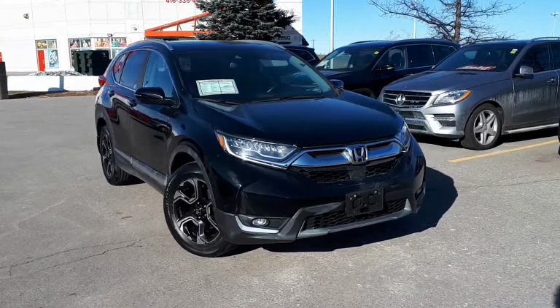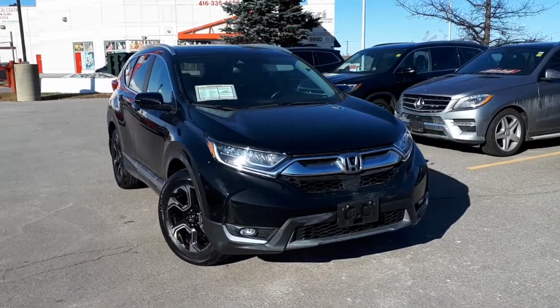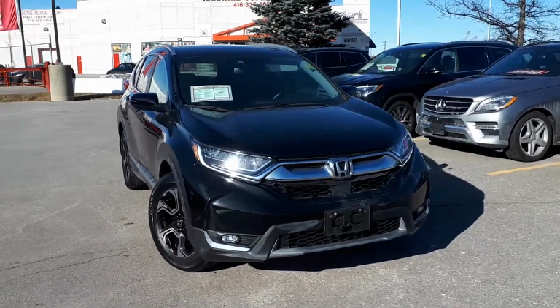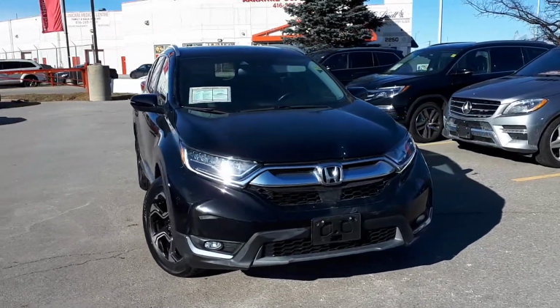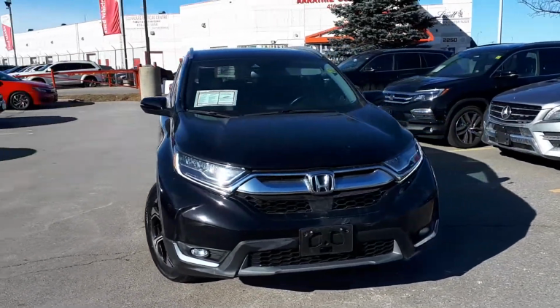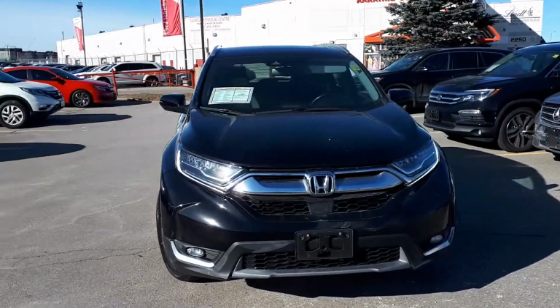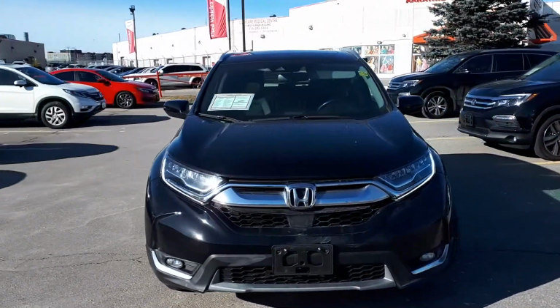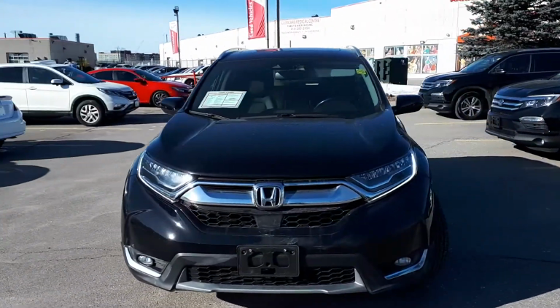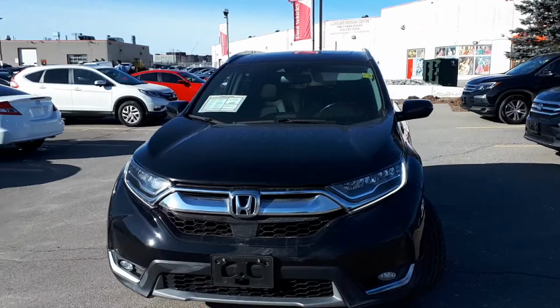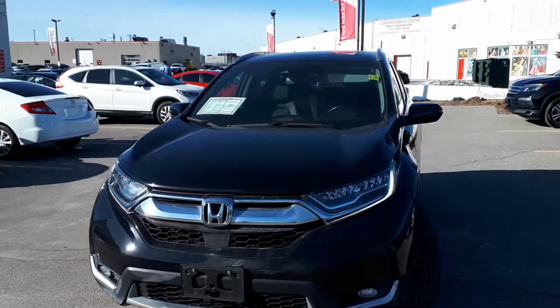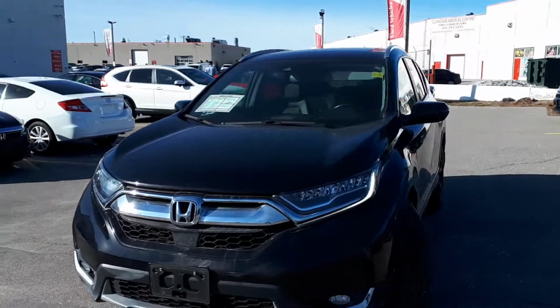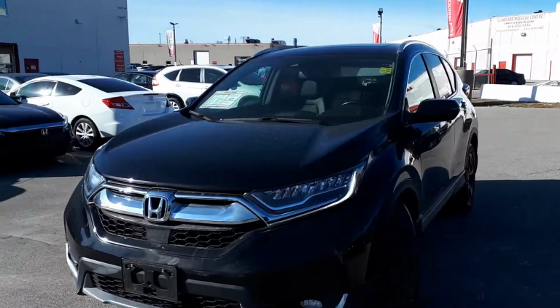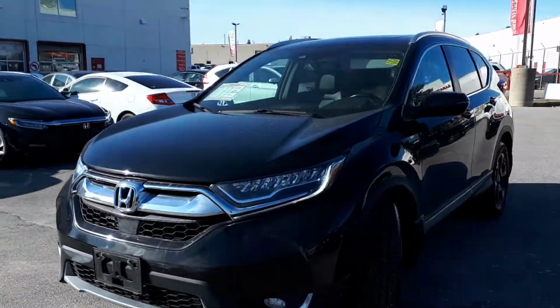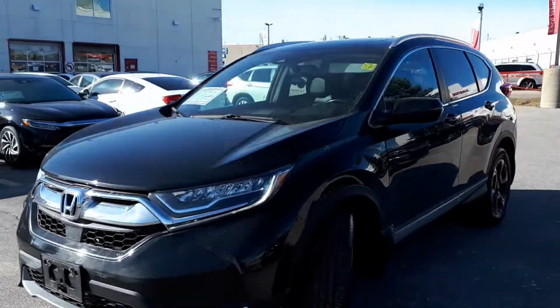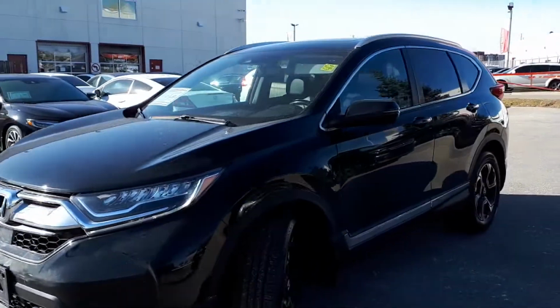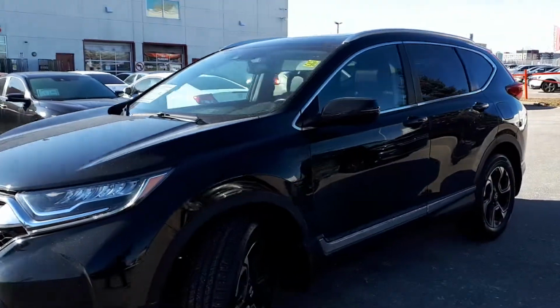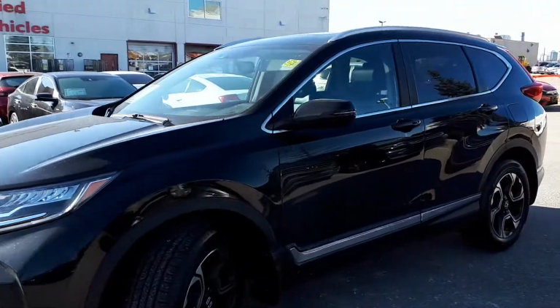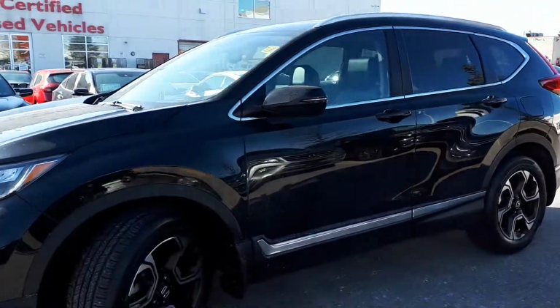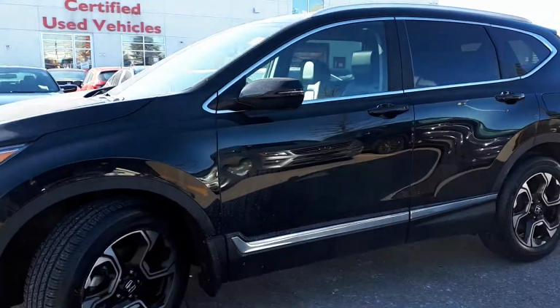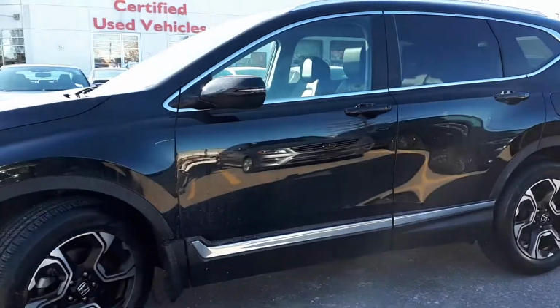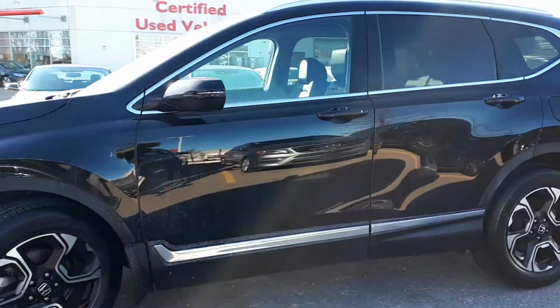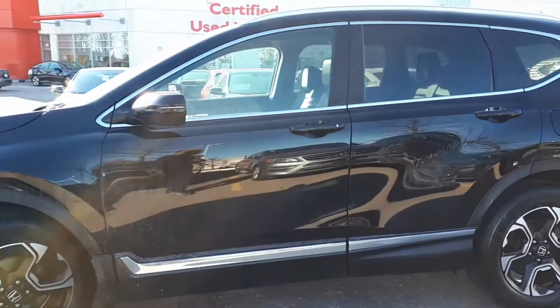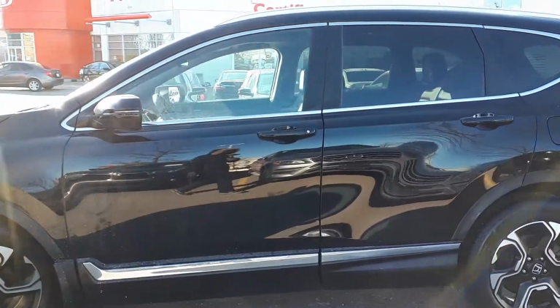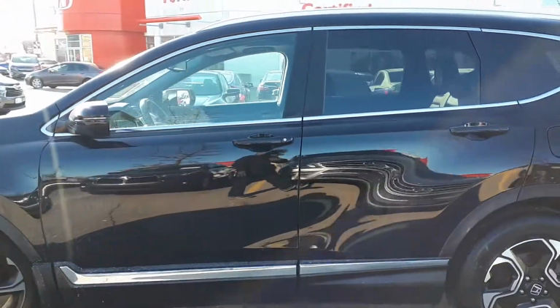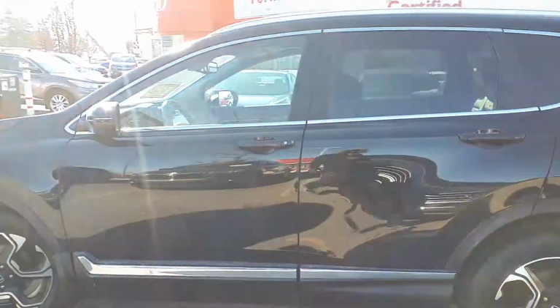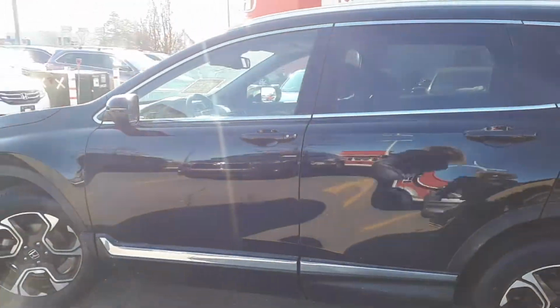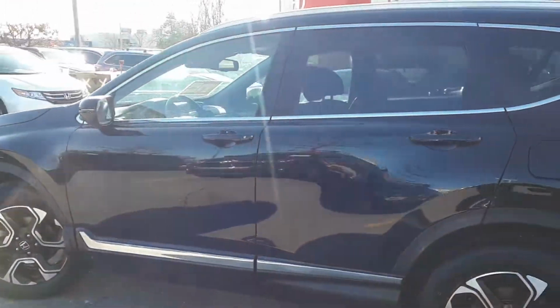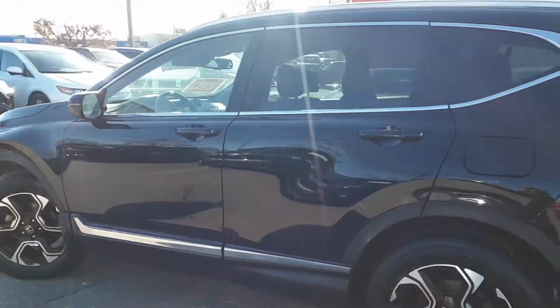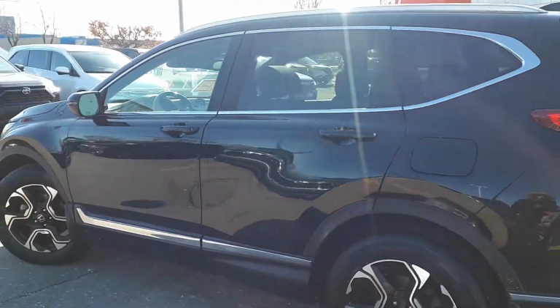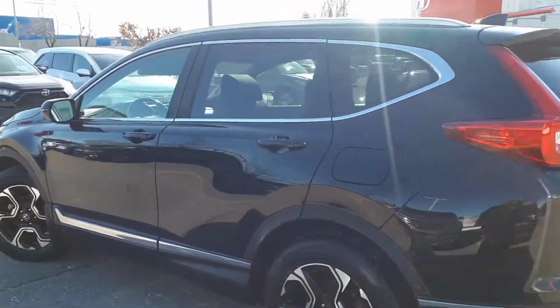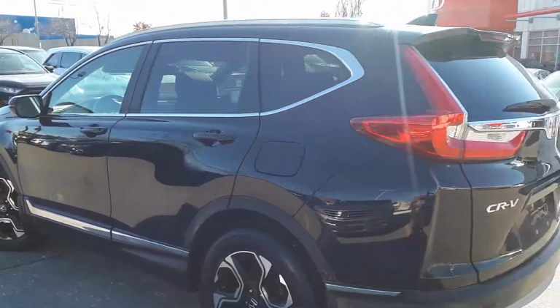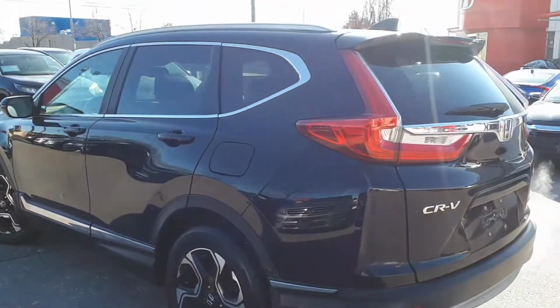Here at Formula Honda we have a DriveShield certified 2017 Honda CR-V Touring with all-wheel drive. Here's a quick look at the outside of the vehicle.